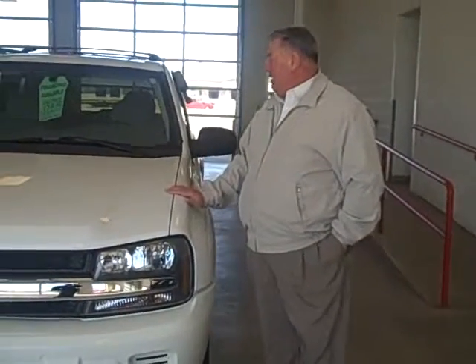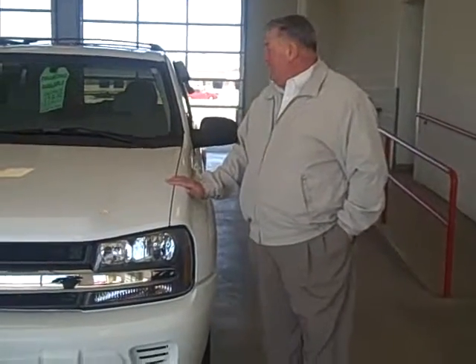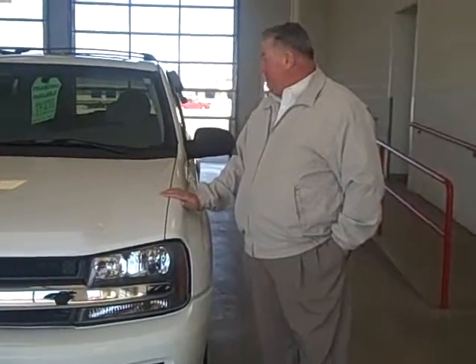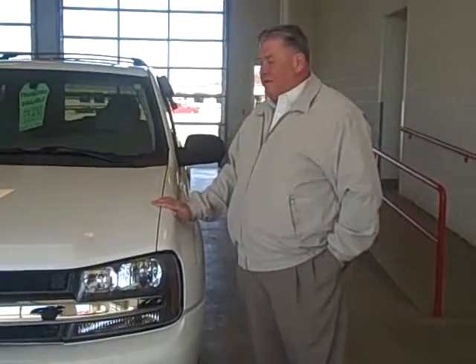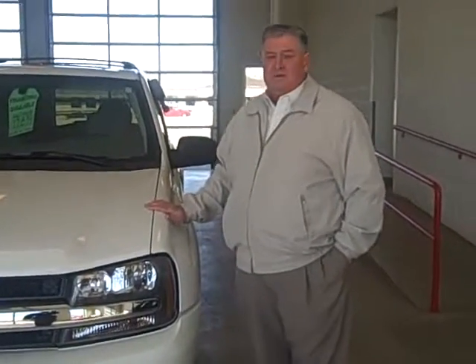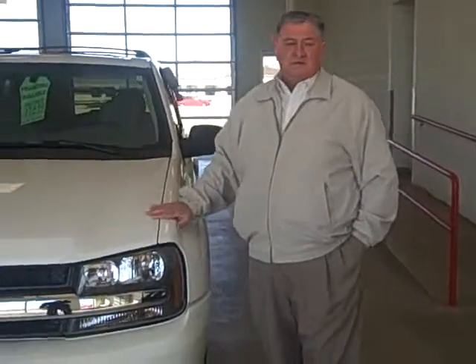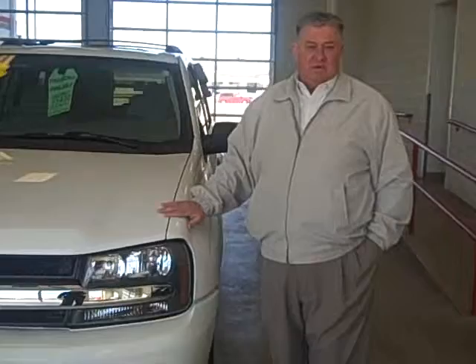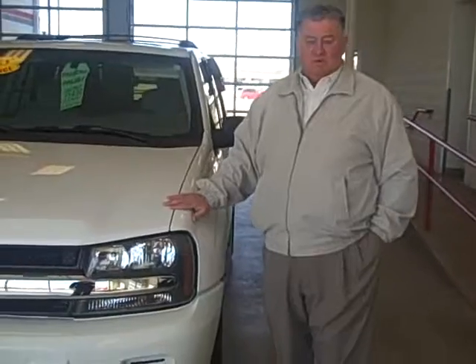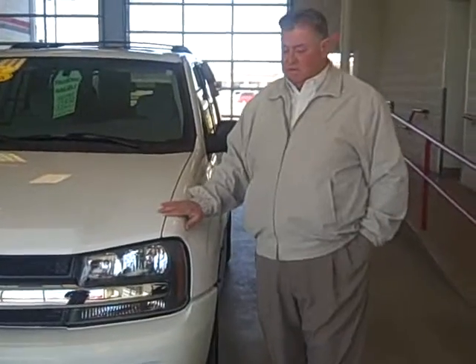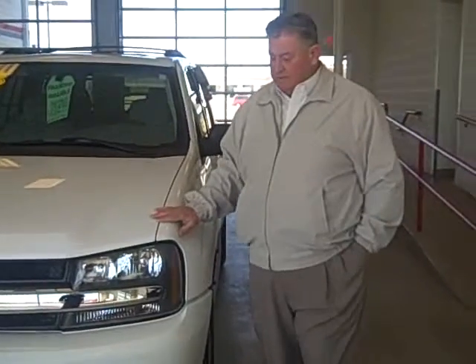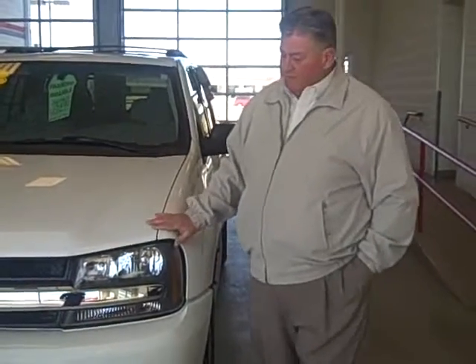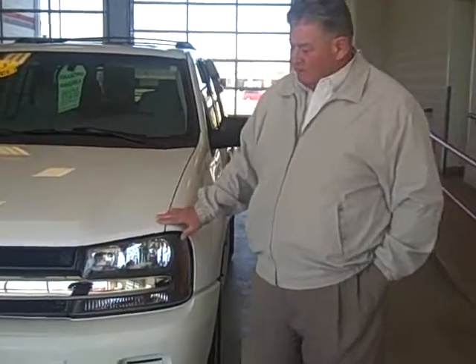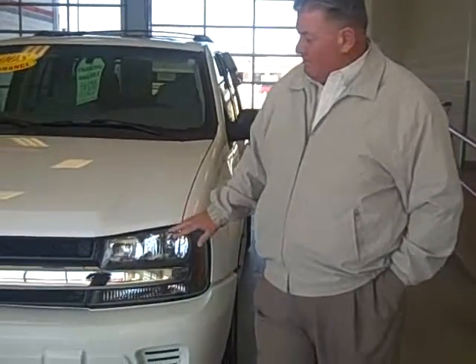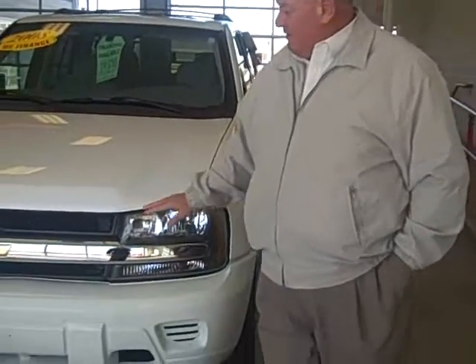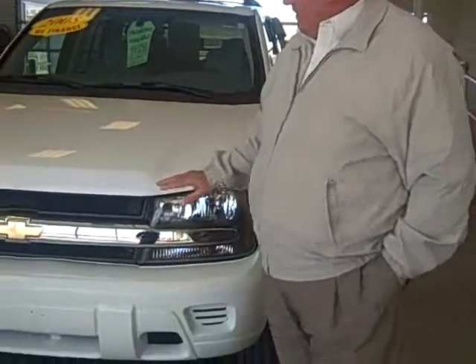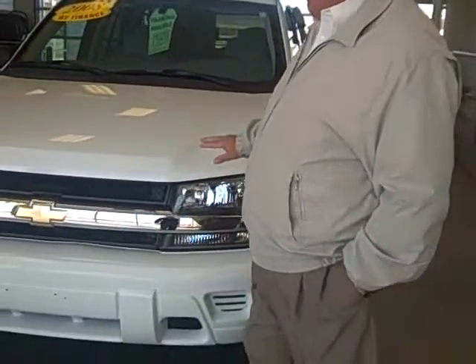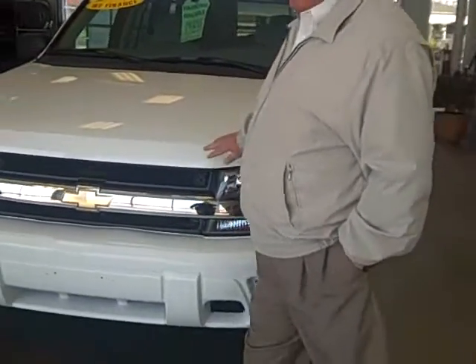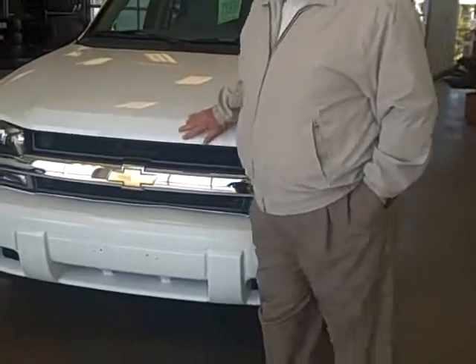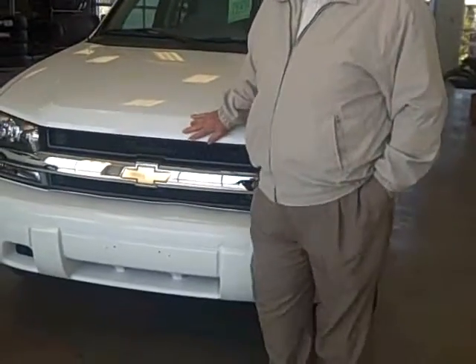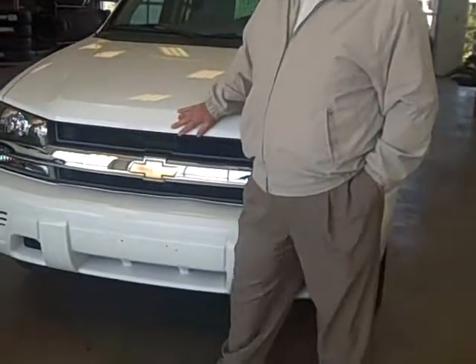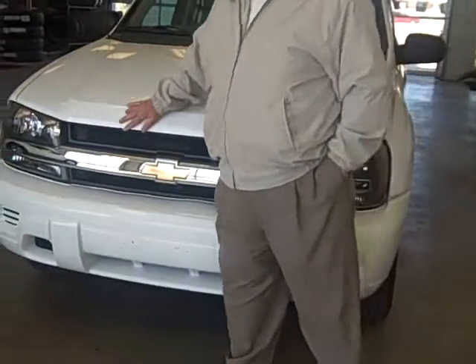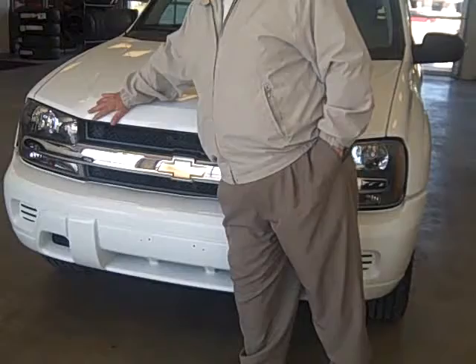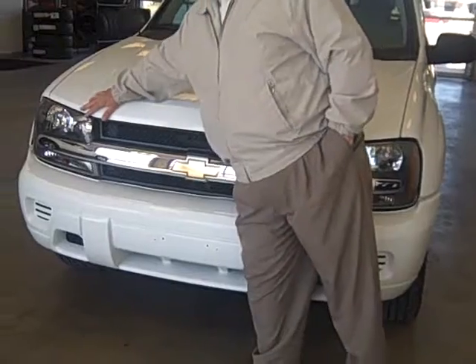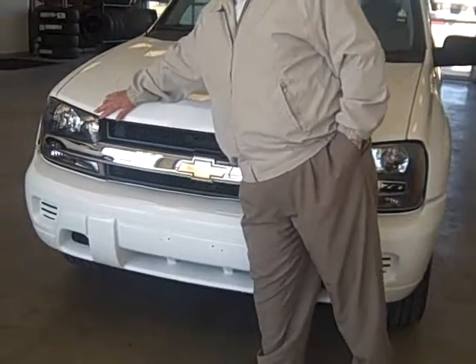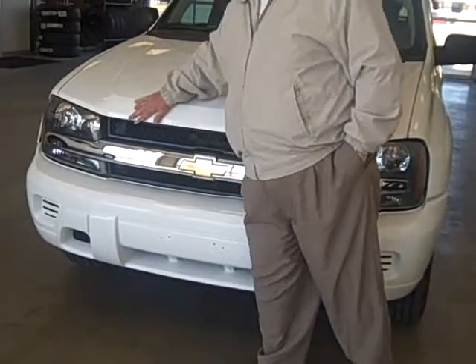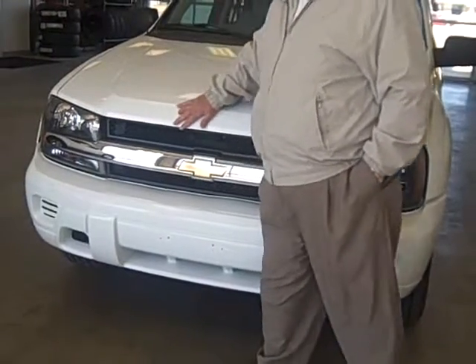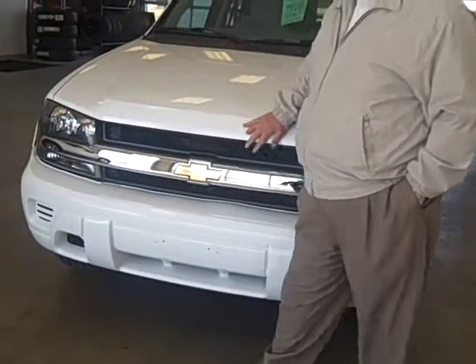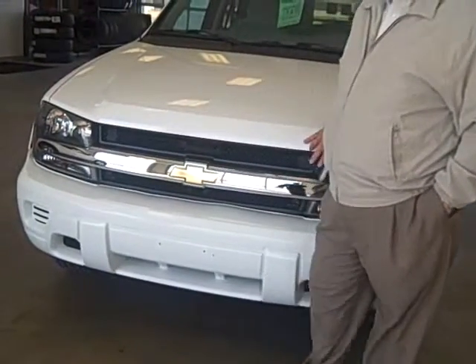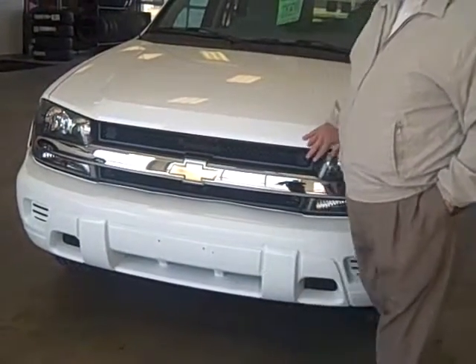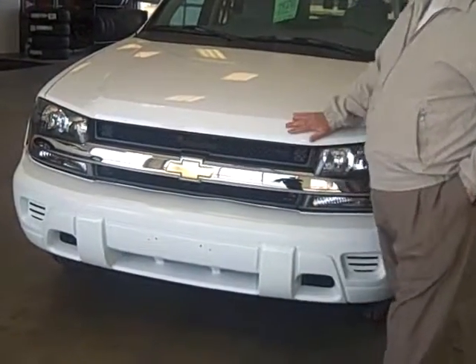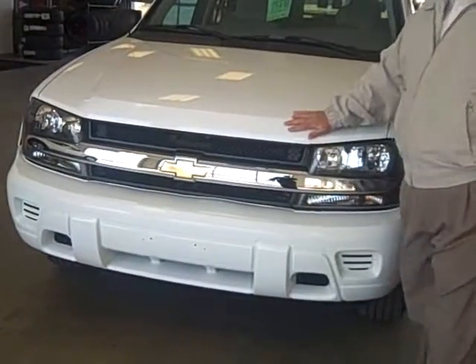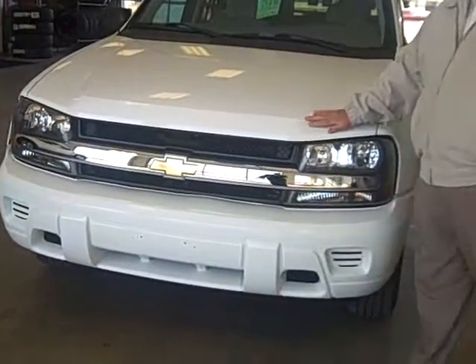This is a 2008 Trailblazer in very, very good condition. The front of the vehicle — there's even no bug chips, which you would normally see on a pre-owned vehicle here on the paint. It's in good shape.